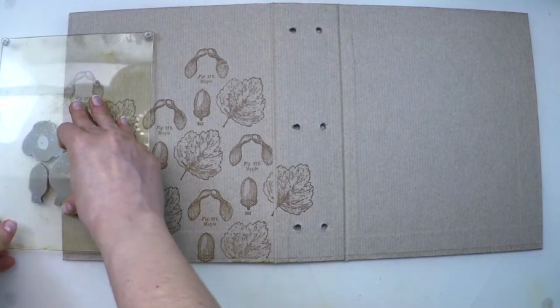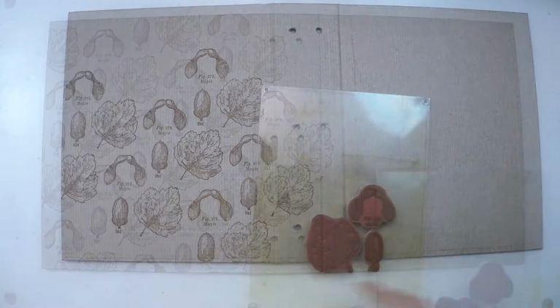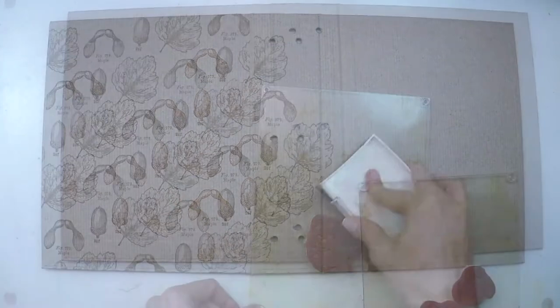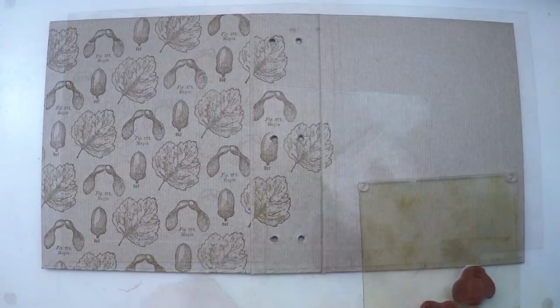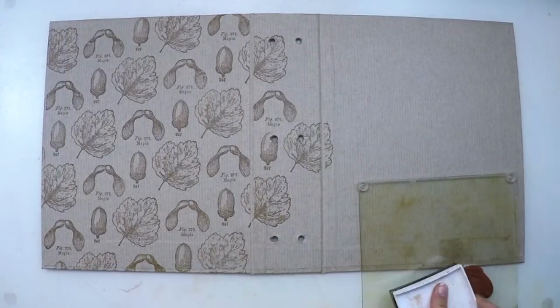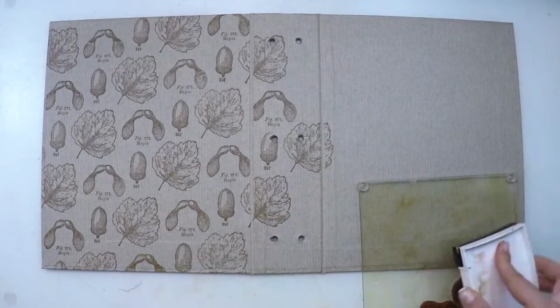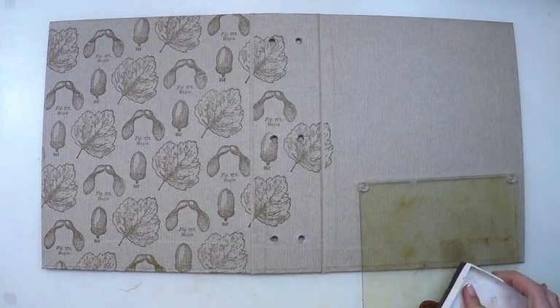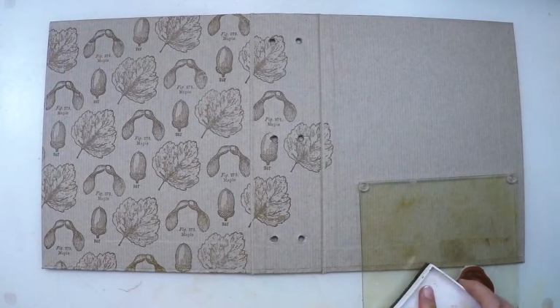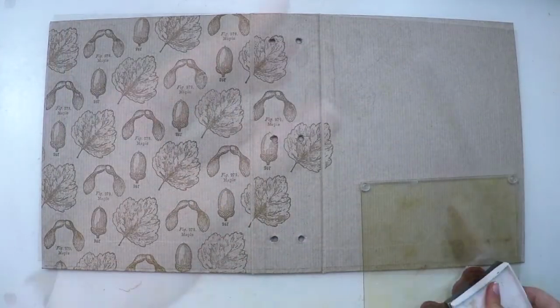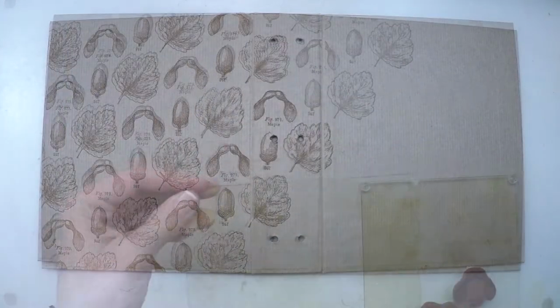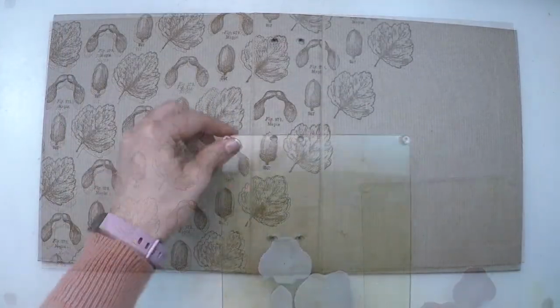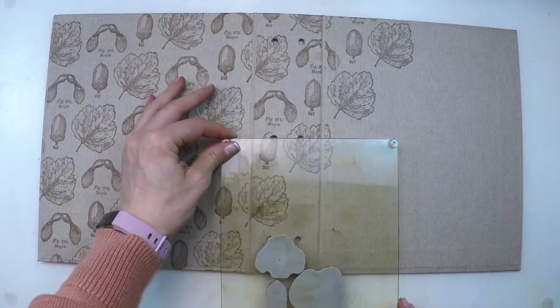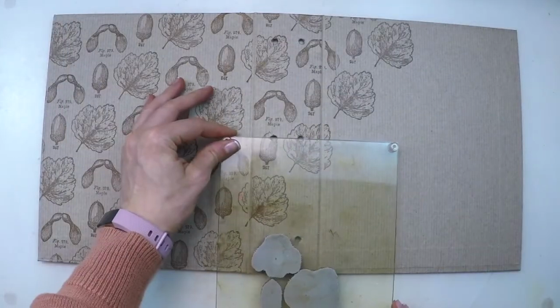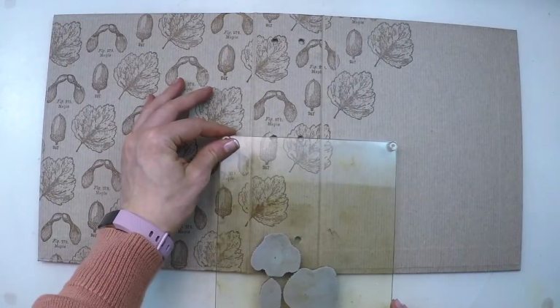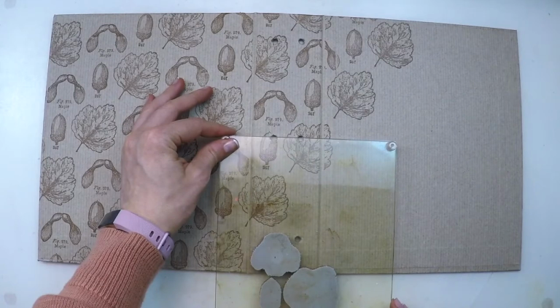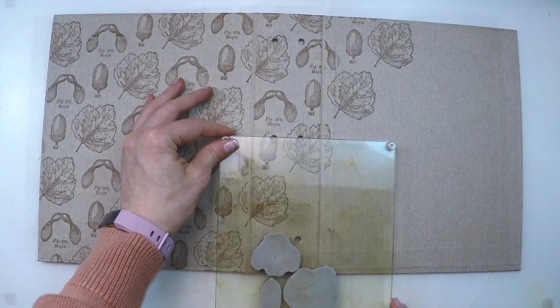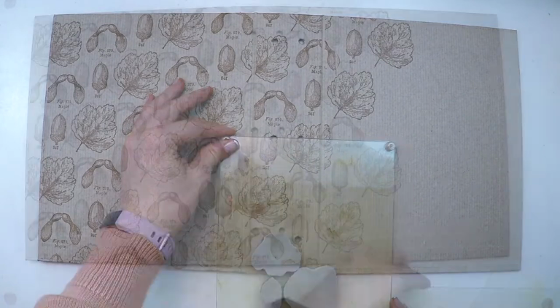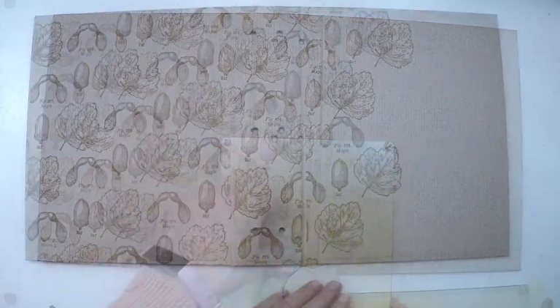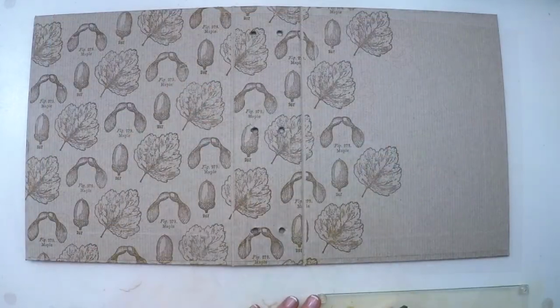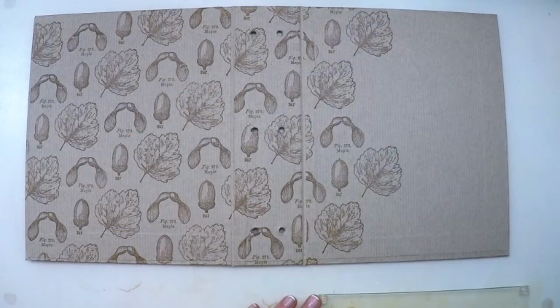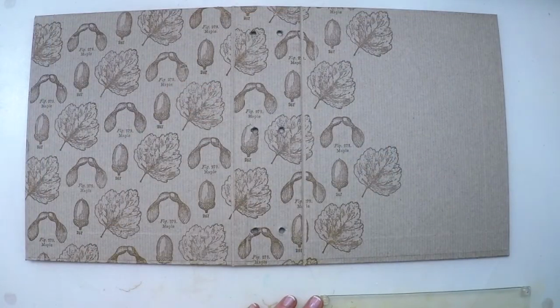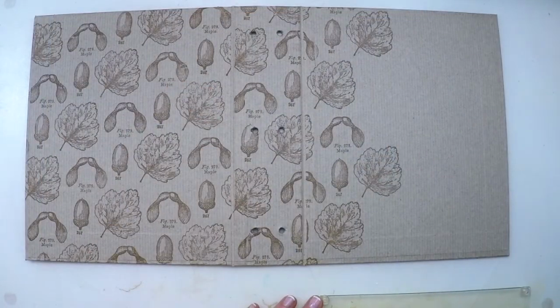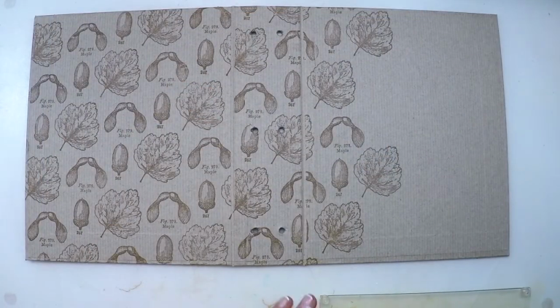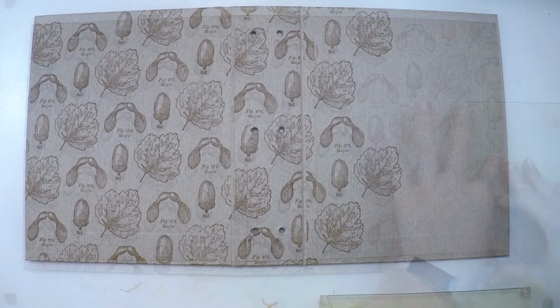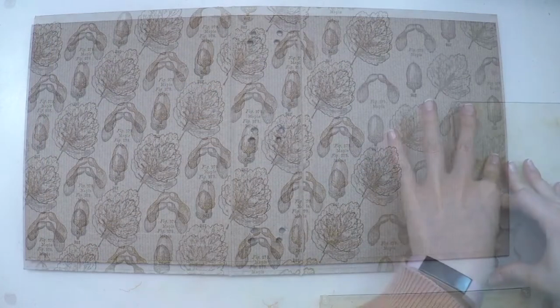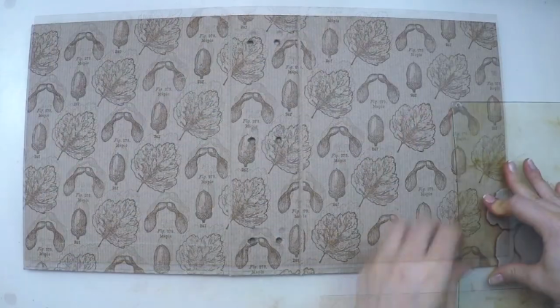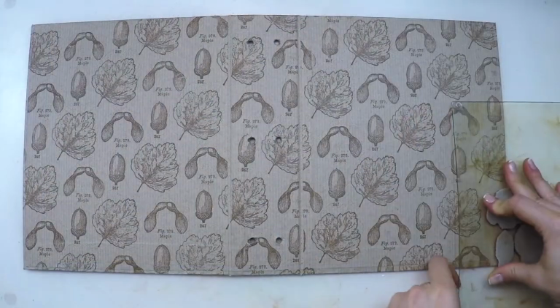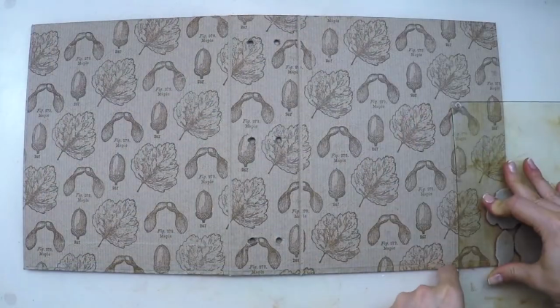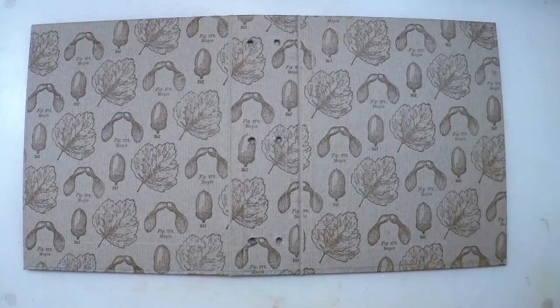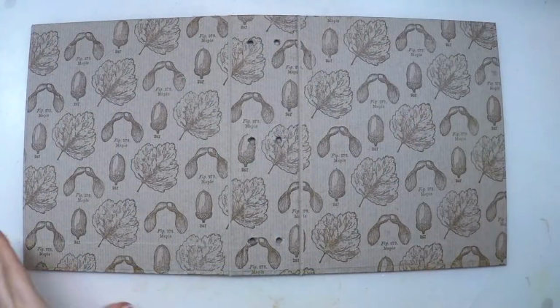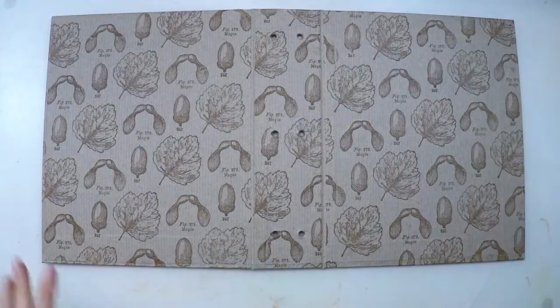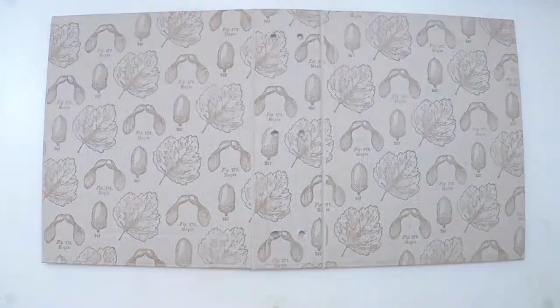It takes a while to cover everything but we are almost done. Just a few more stampings and we're ready to move on to the next step, which is painting the images.